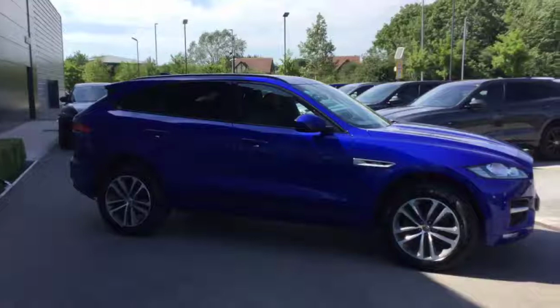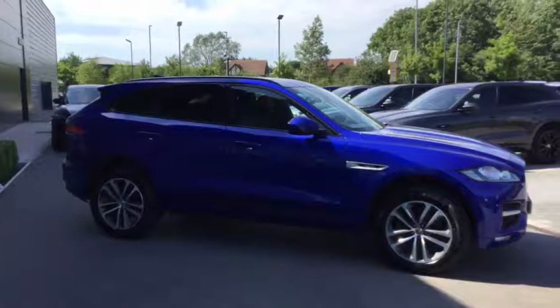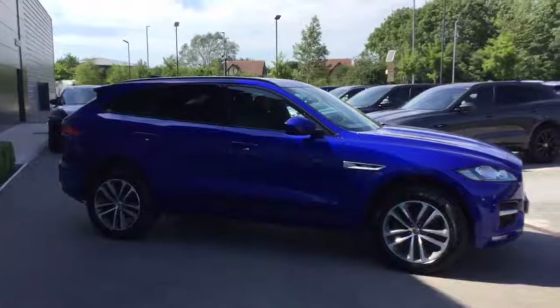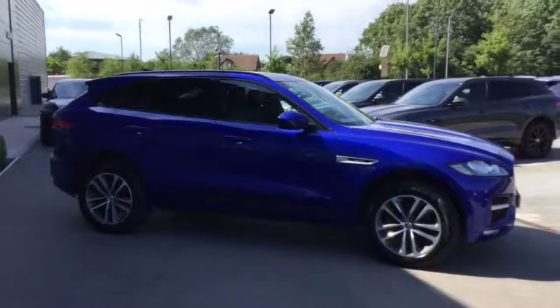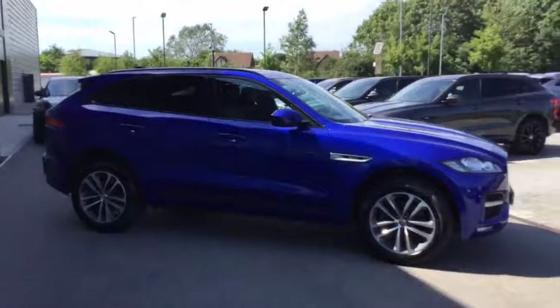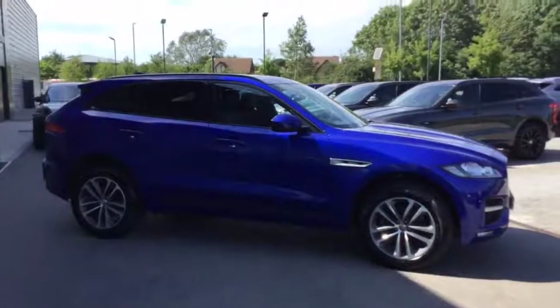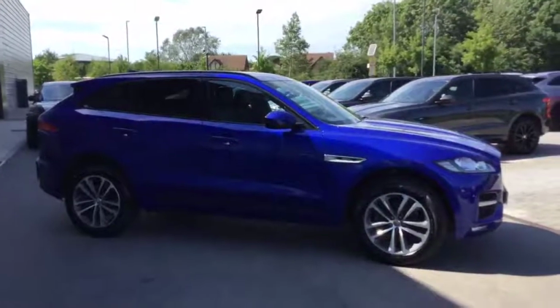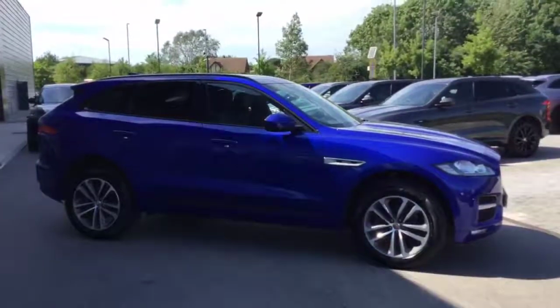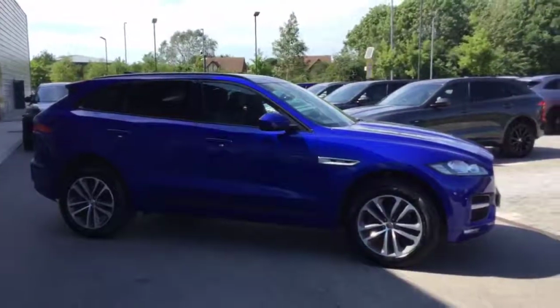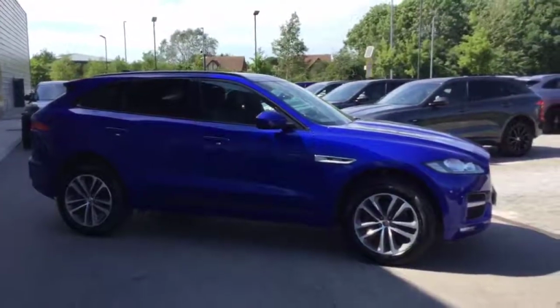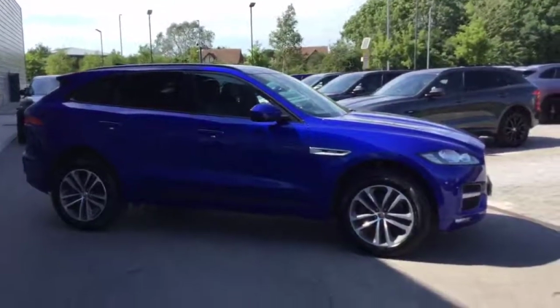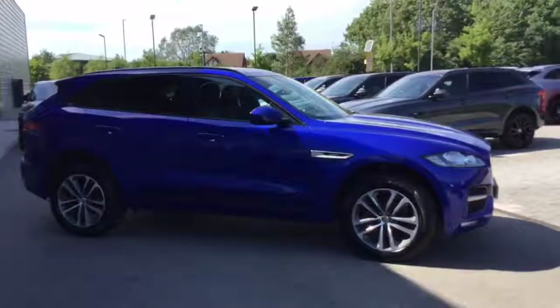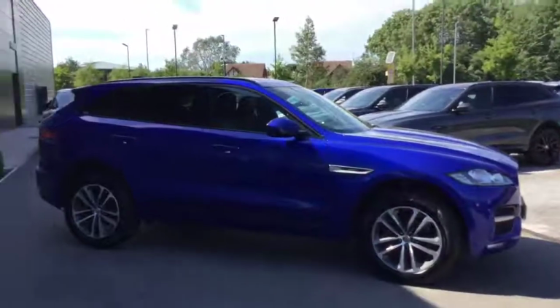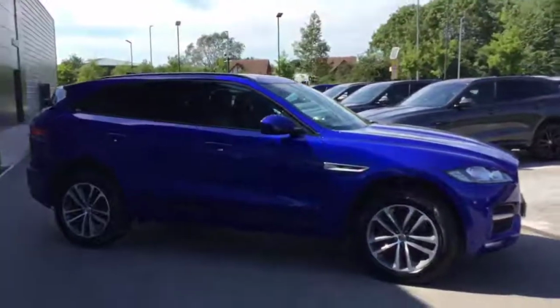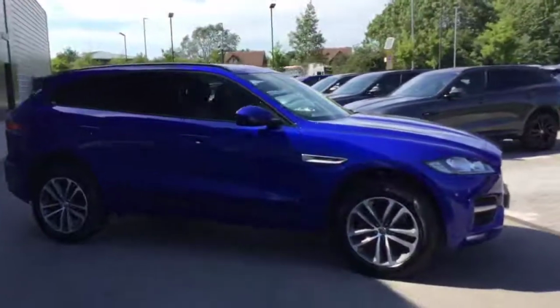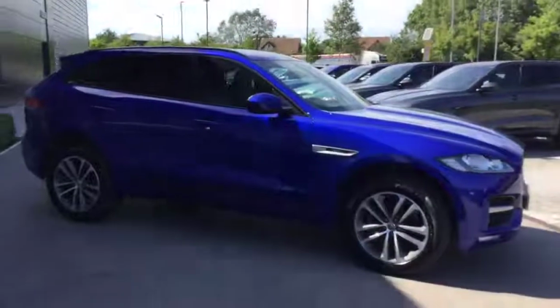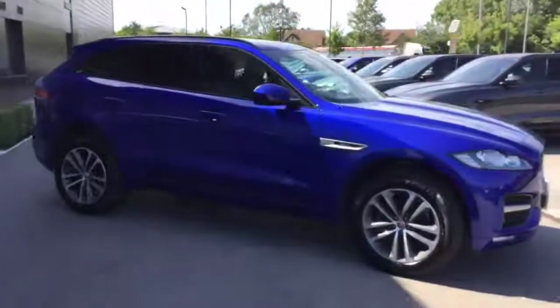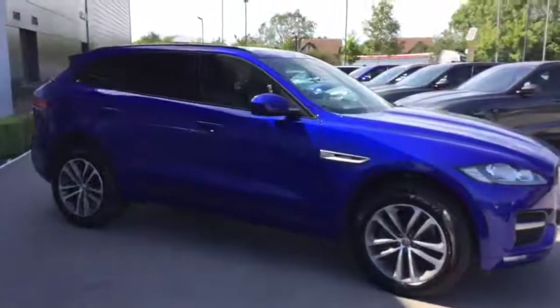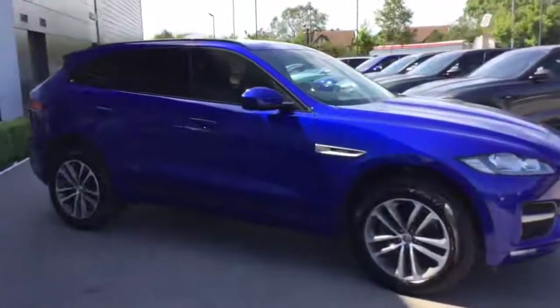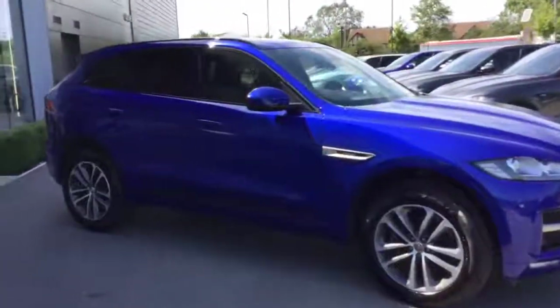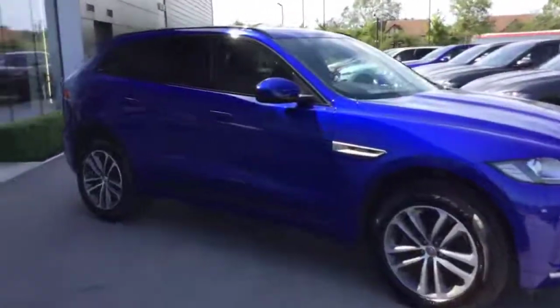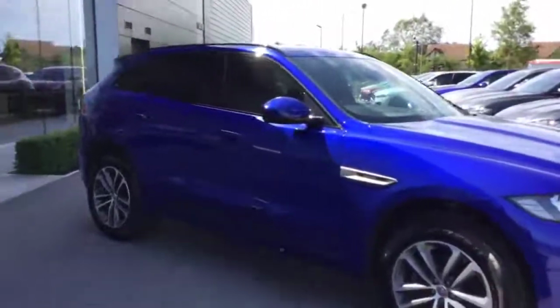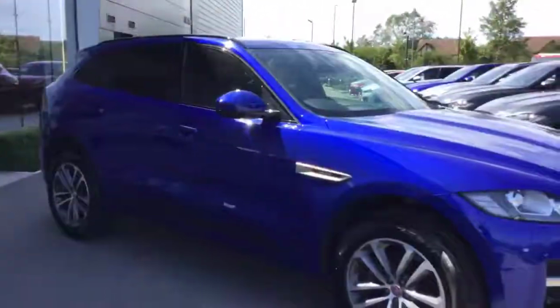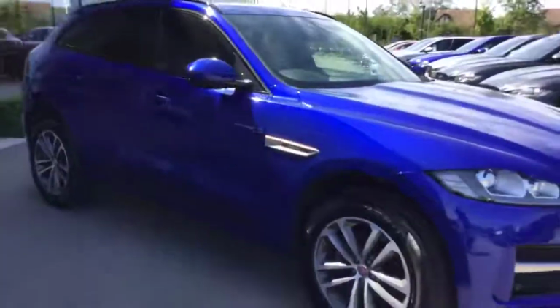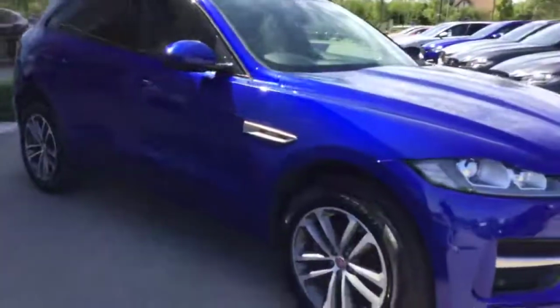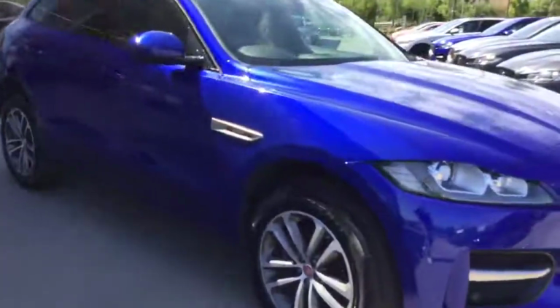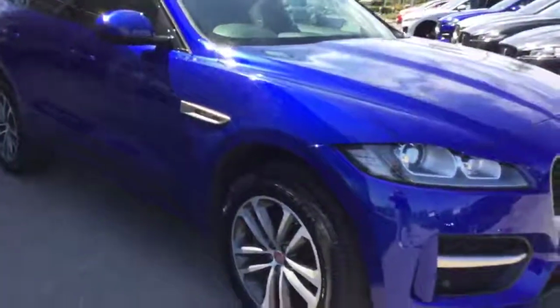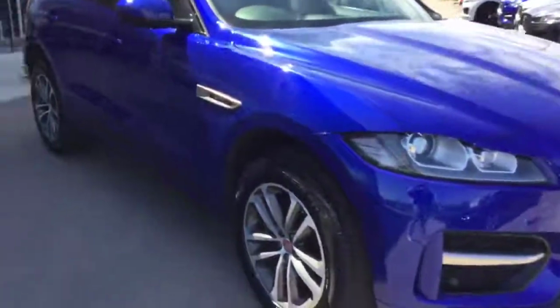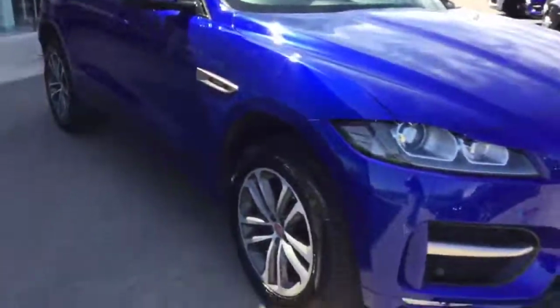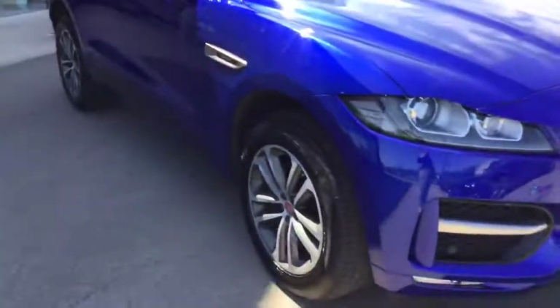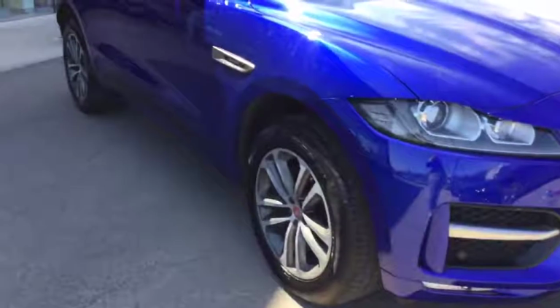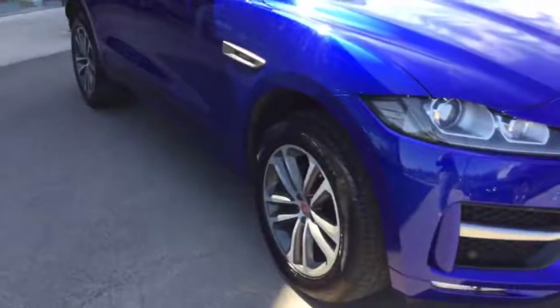Hi, it's Sophie from Crew Jaguar. Just wanted to do a quick video for you of our Cesium Blue F-Pace R-Sport 2.0-litre diesel 200-brake horsepower that we have for sale.